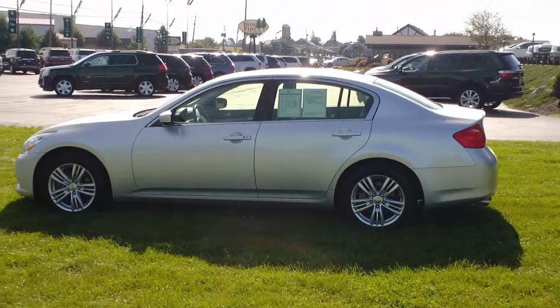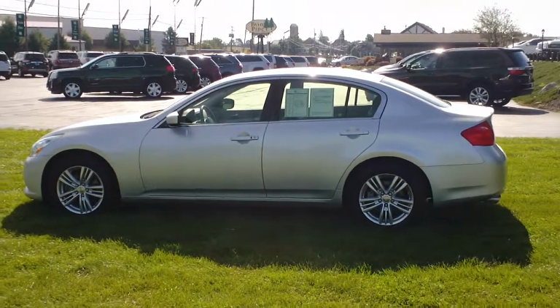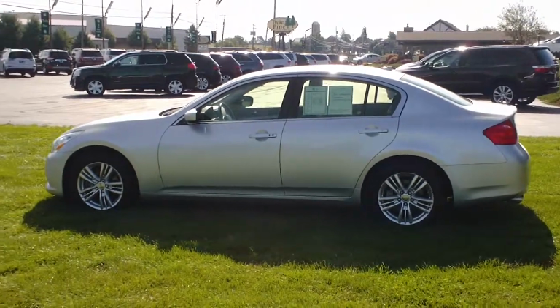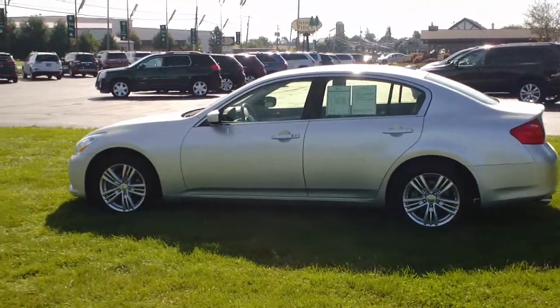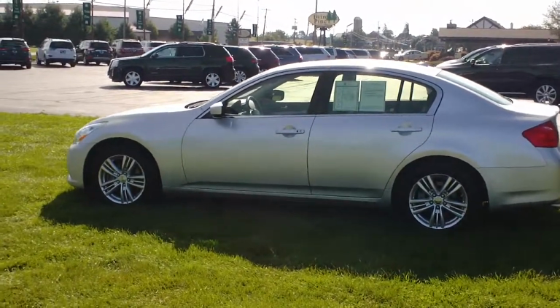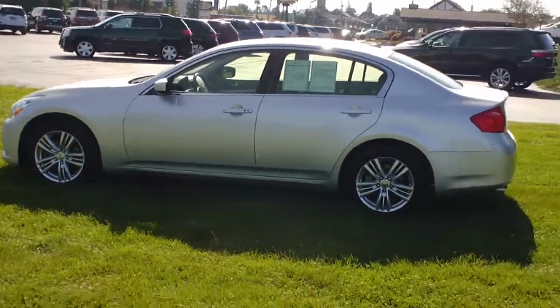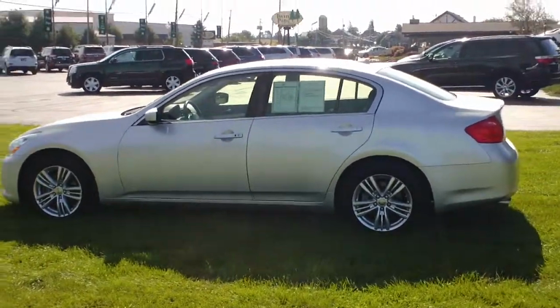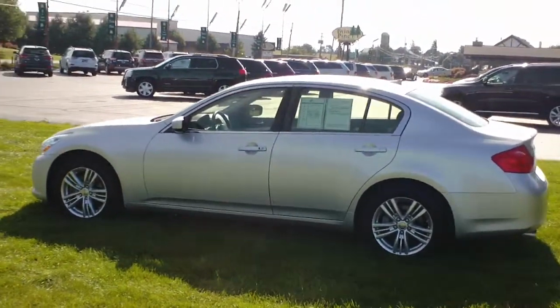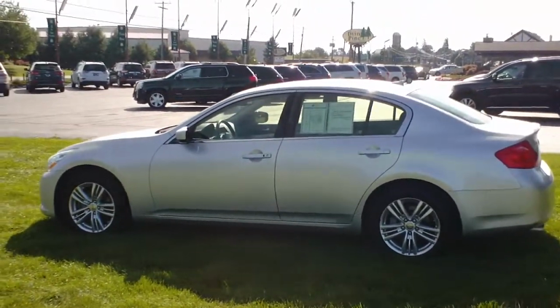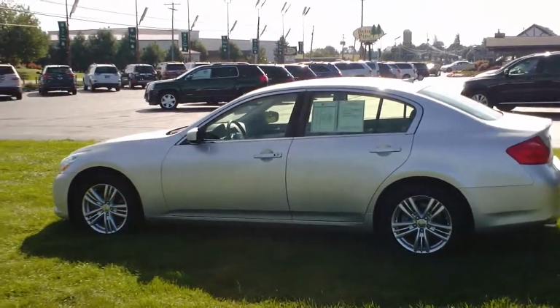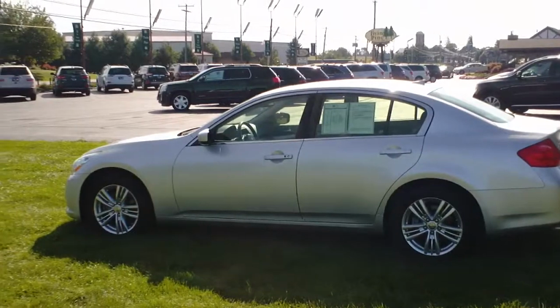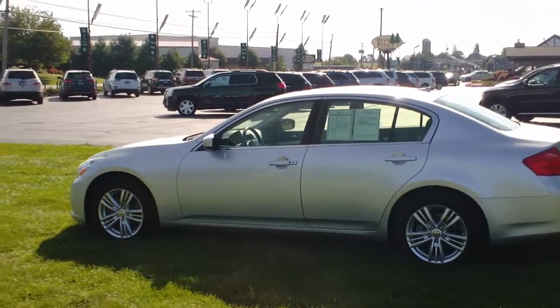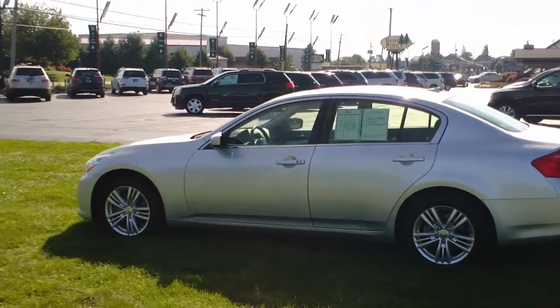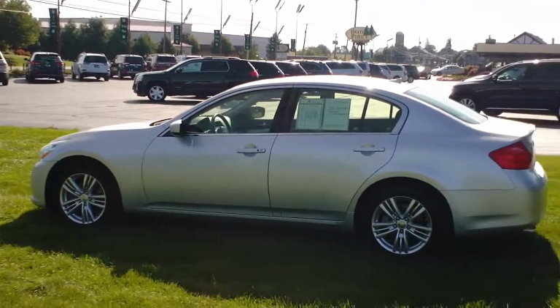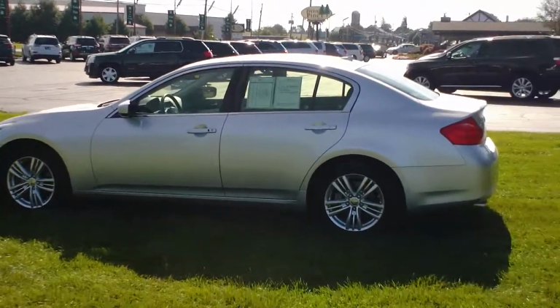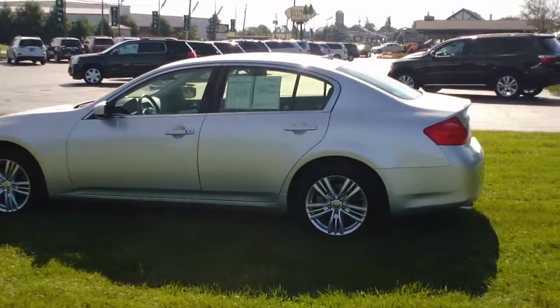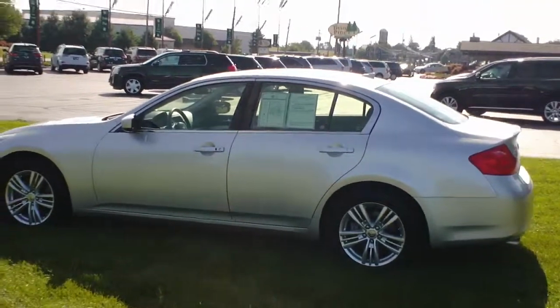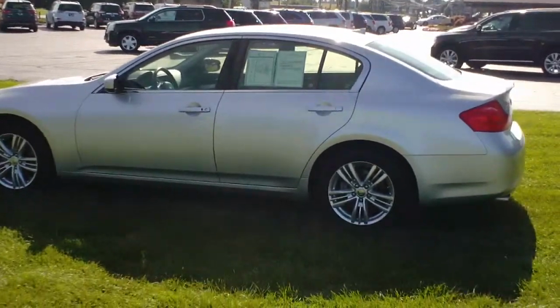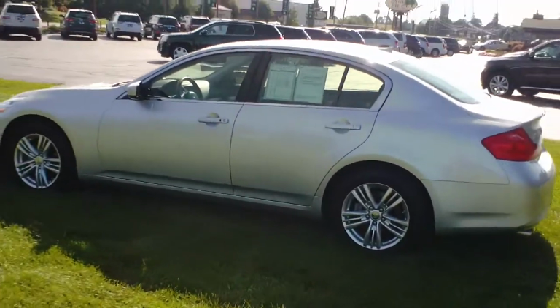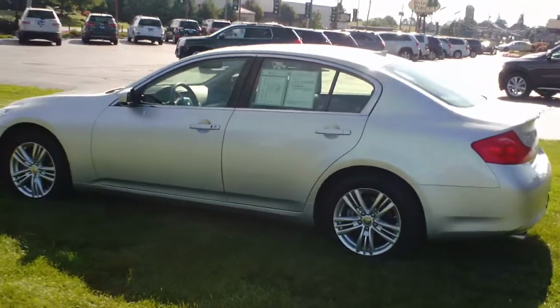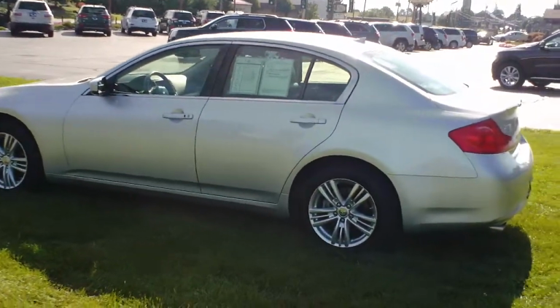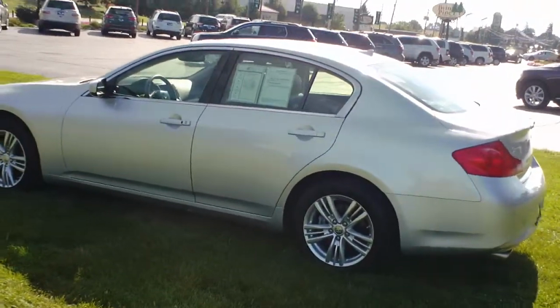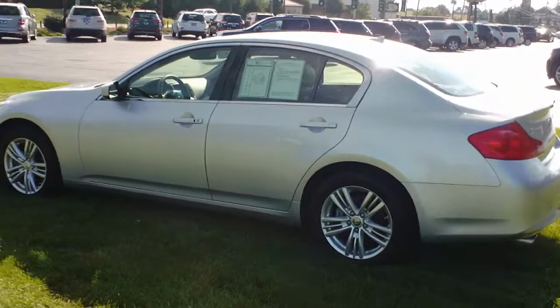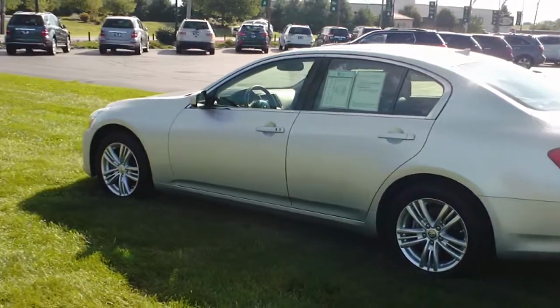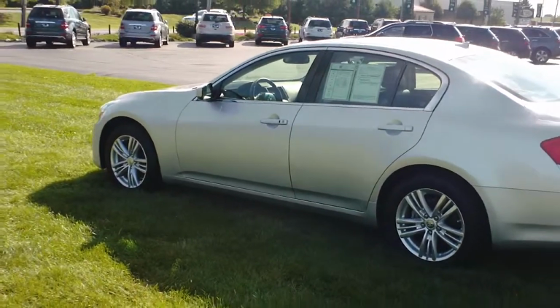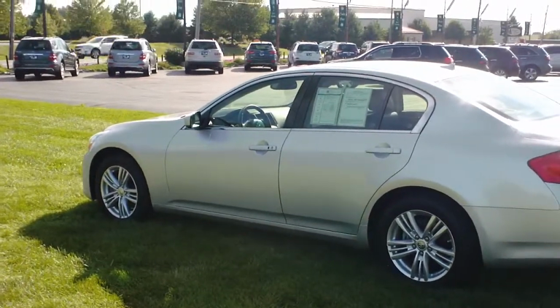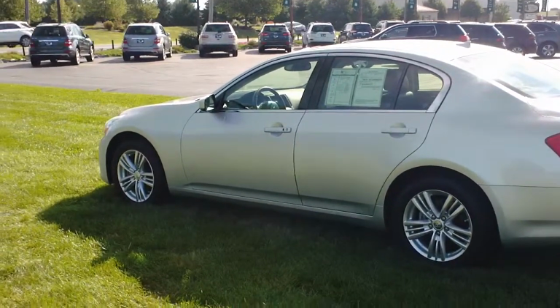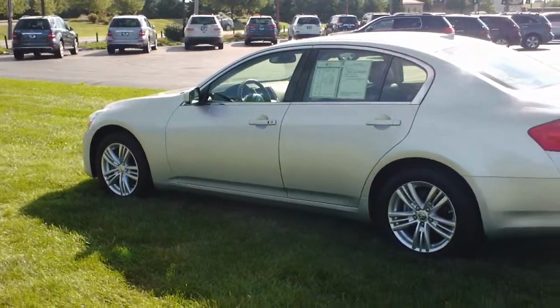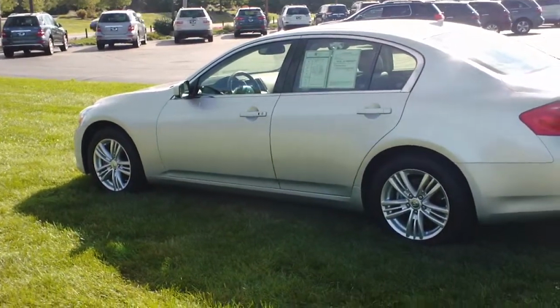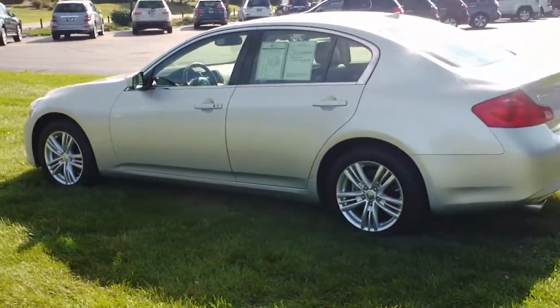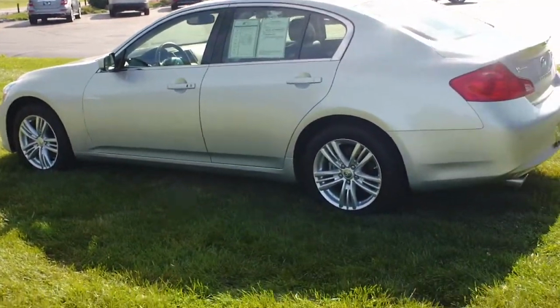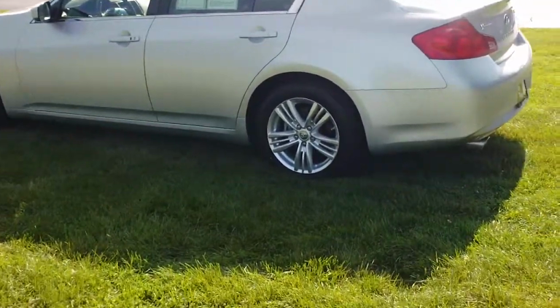Welcome back to Twin Pine Auto Group. This is Wyatt and today we're looking at the 2012 Infiniti G37. As you can see this is the sports sedan. It's in a beautiful silver color — they call it liquid platinum. It's a beautiful, beautiful car.